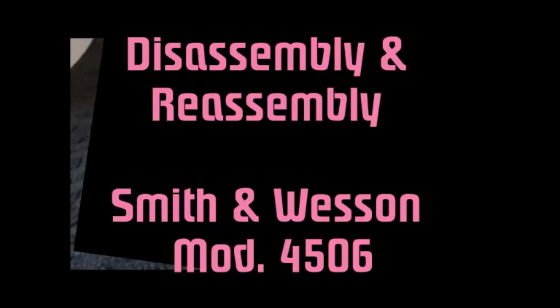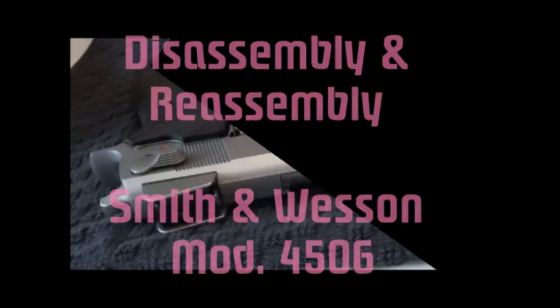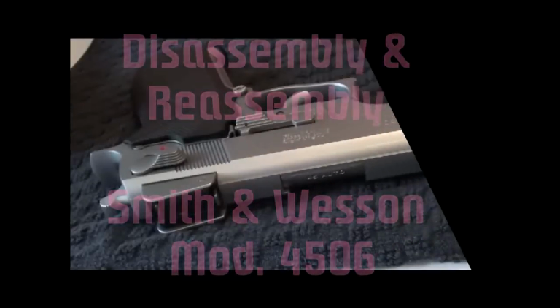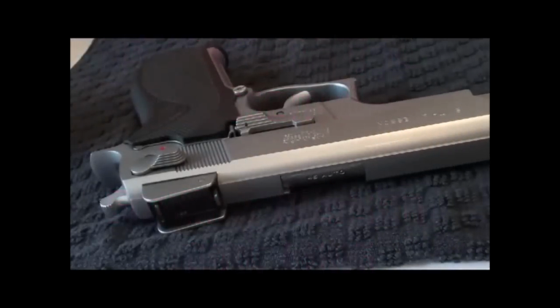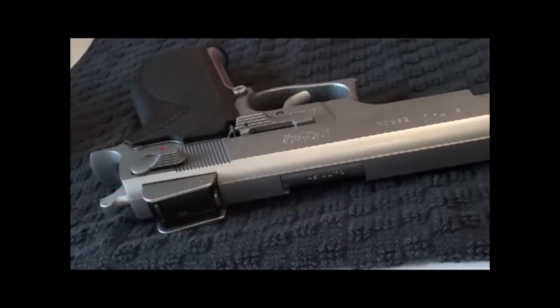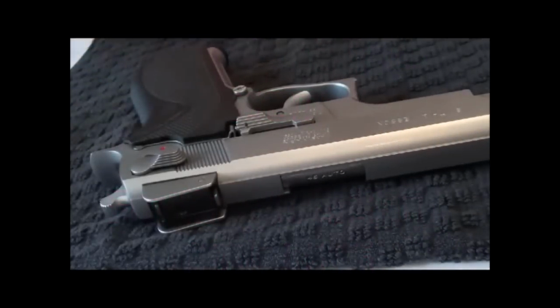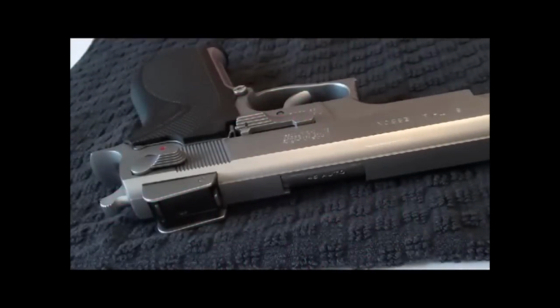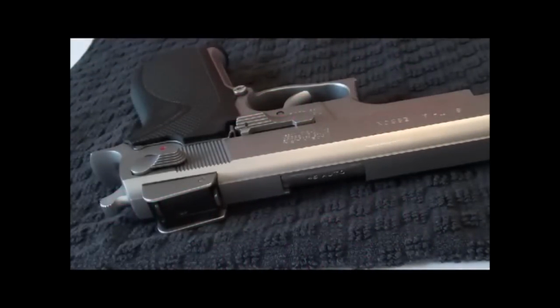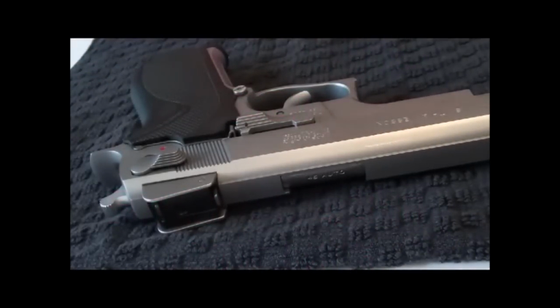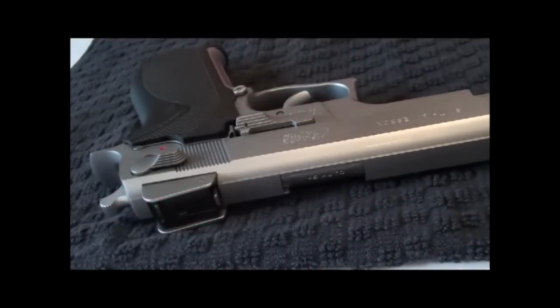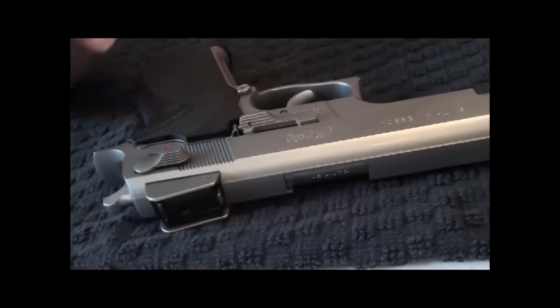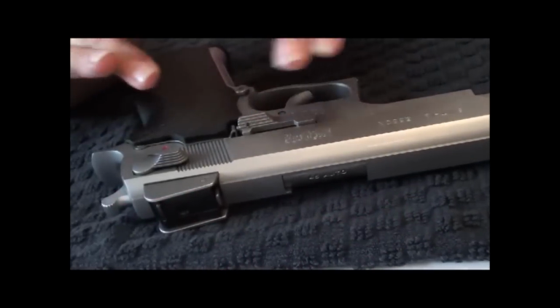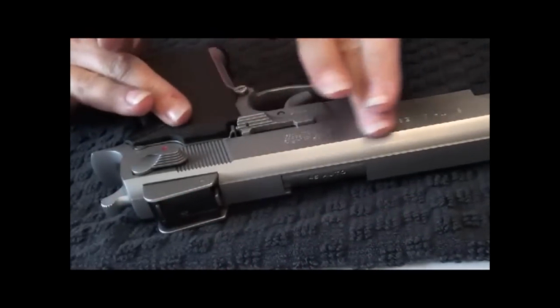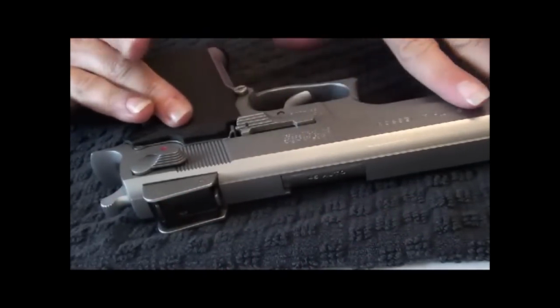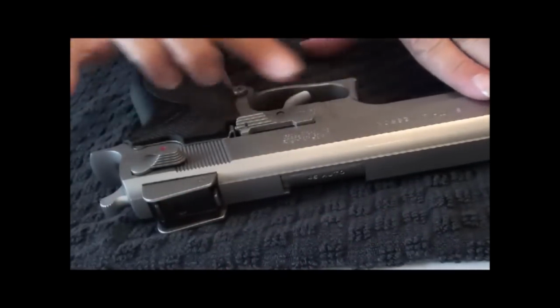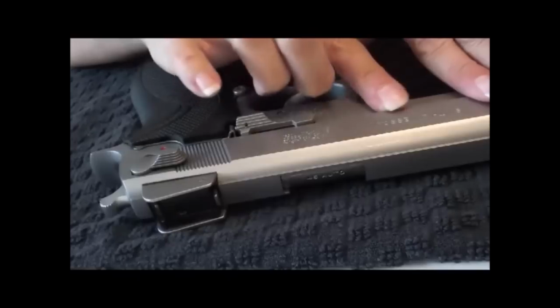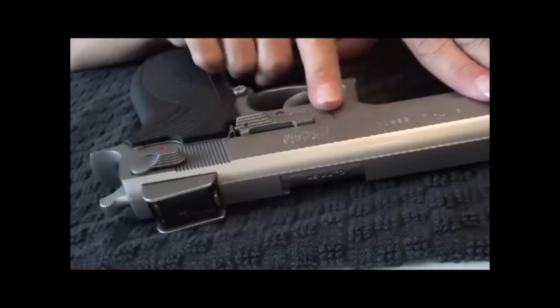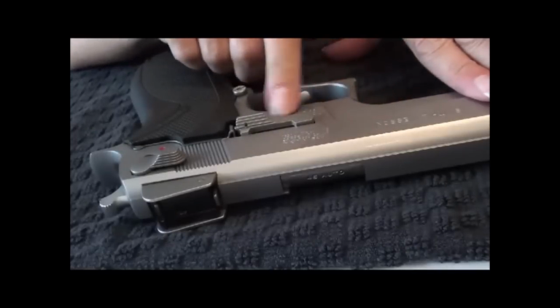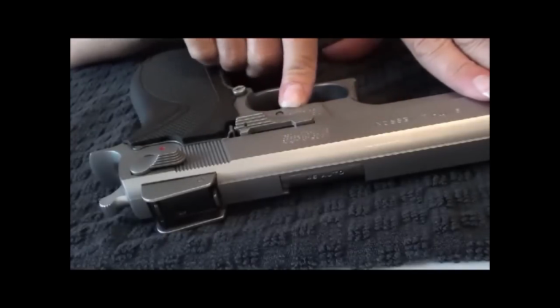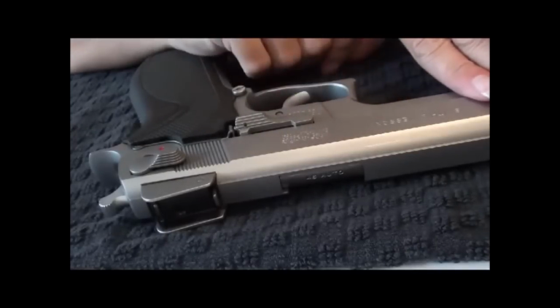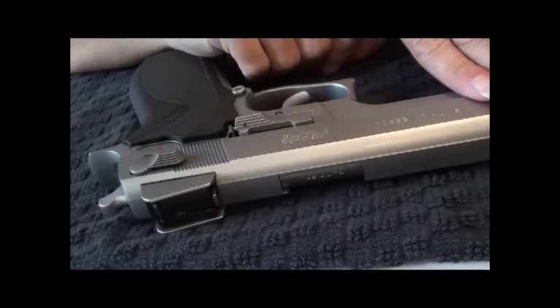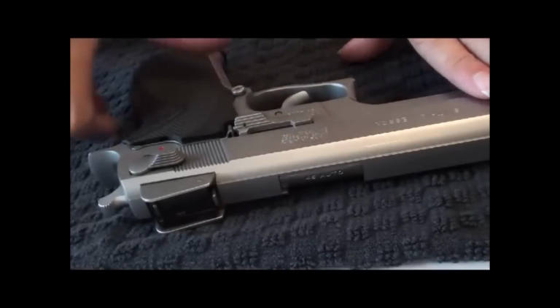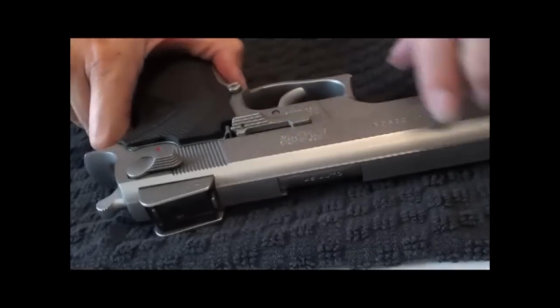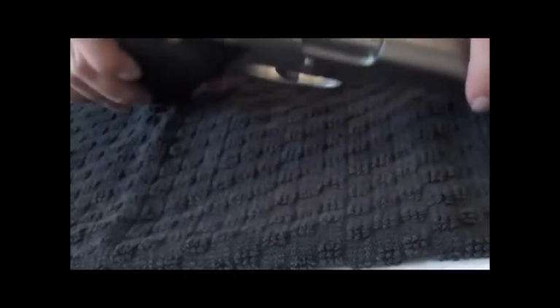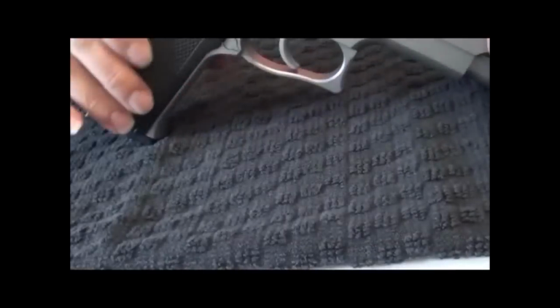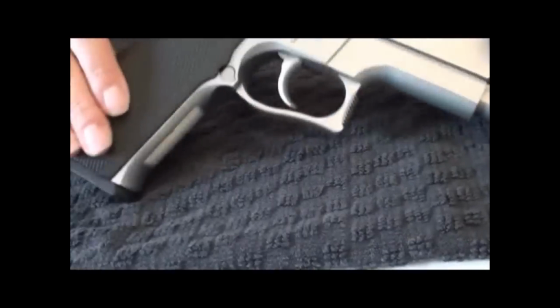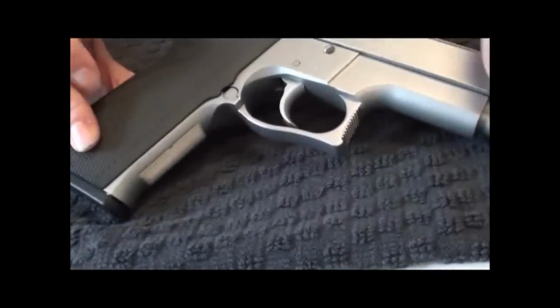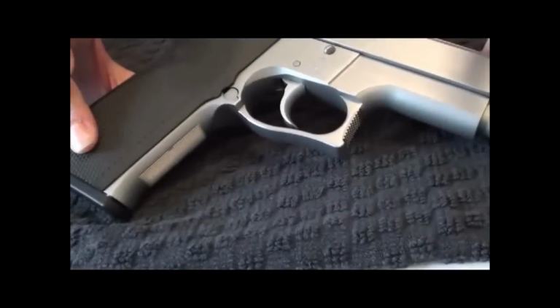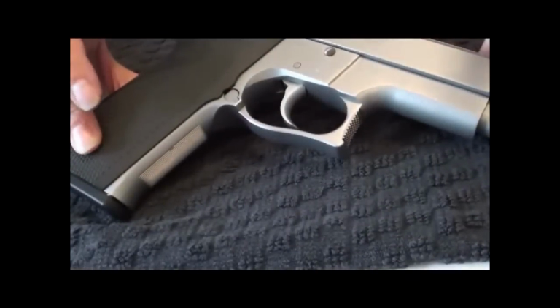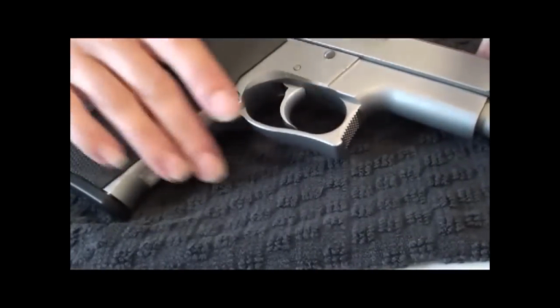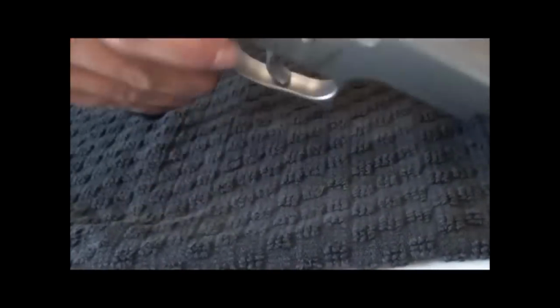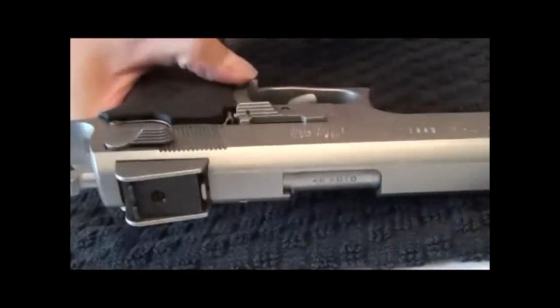Hi there, it's Colleen from Keeping the Peace, defensive handgun training for women. Today we're going to be doing a disassembly and reassembly of the Smith & Wesson 4506. Here she is. First thing we're going to do is release the magazine.